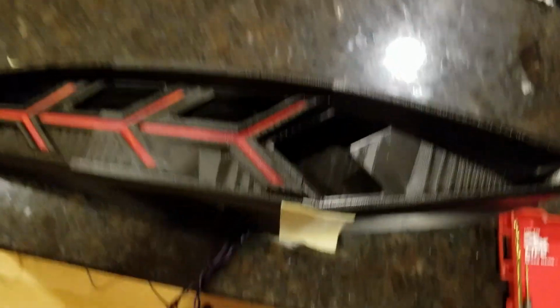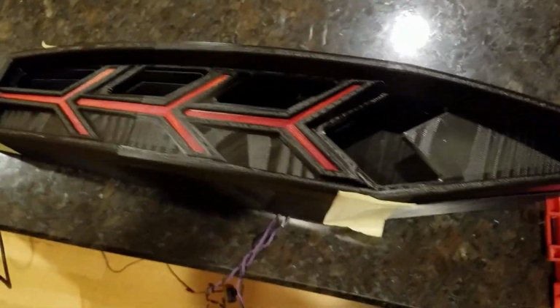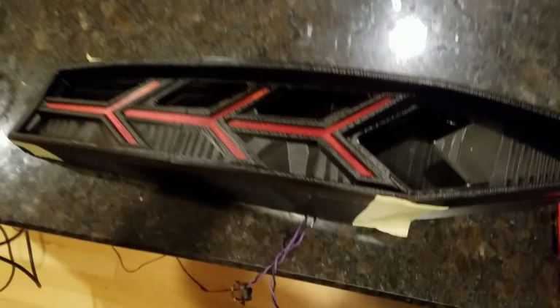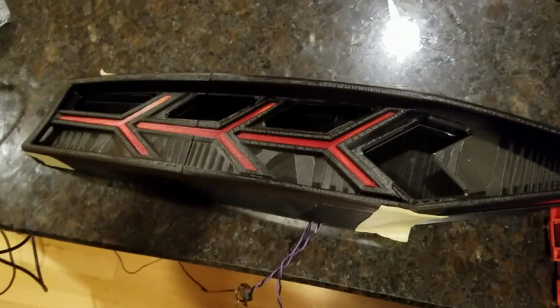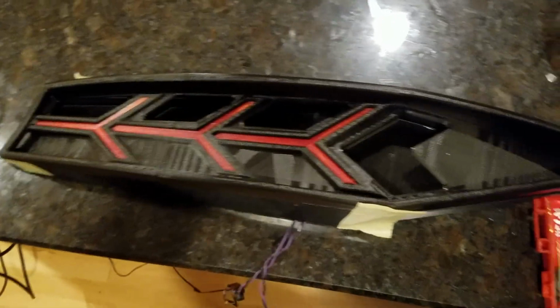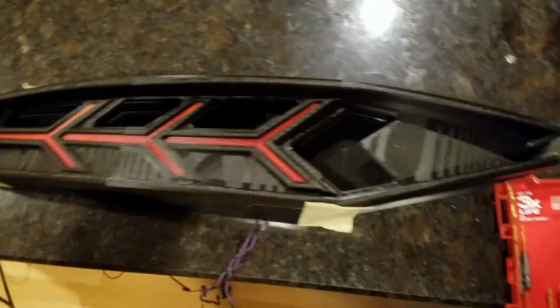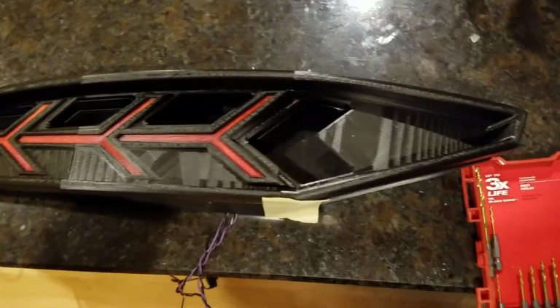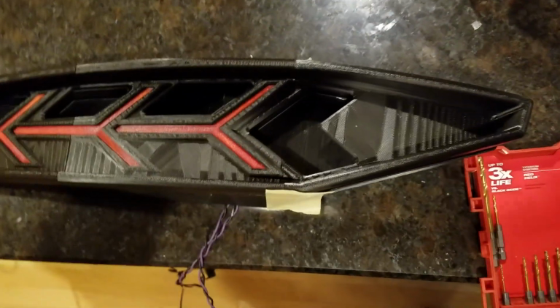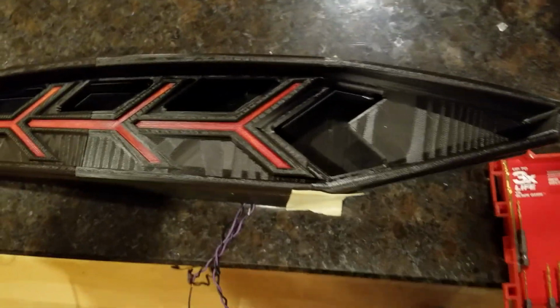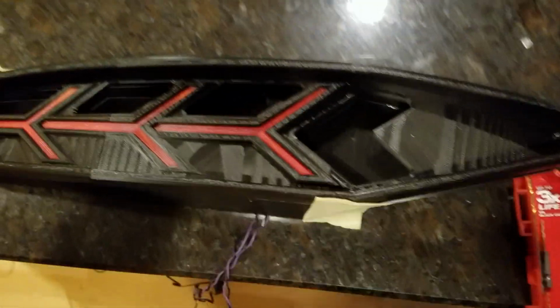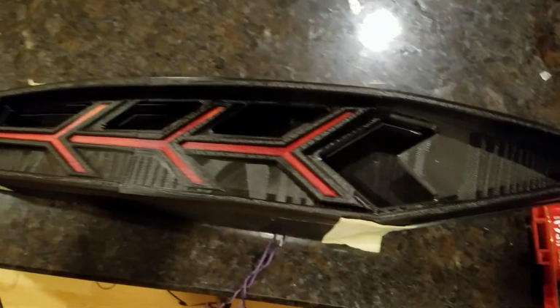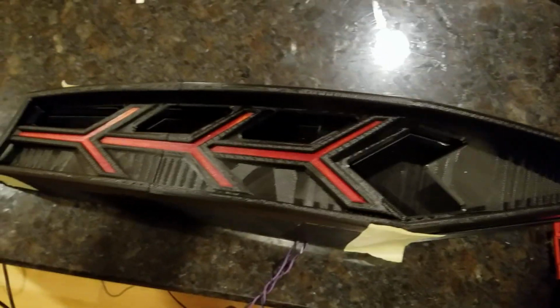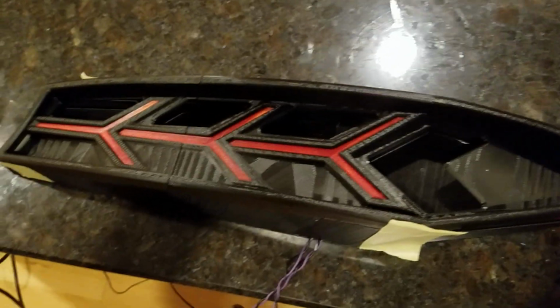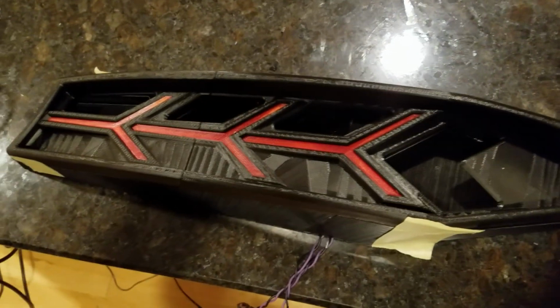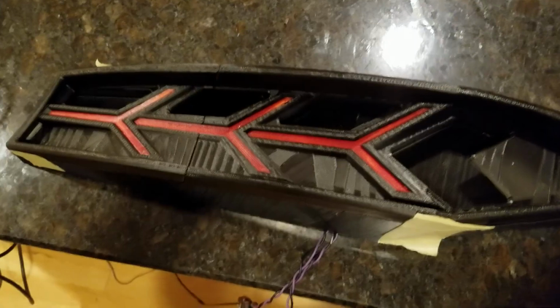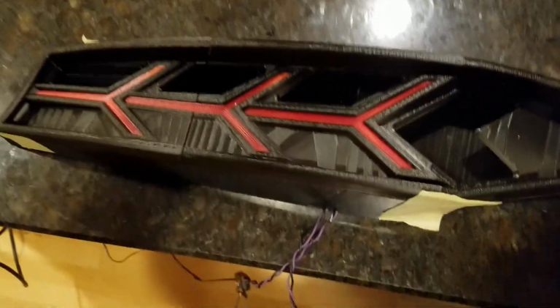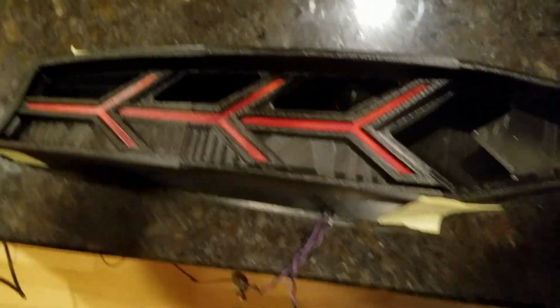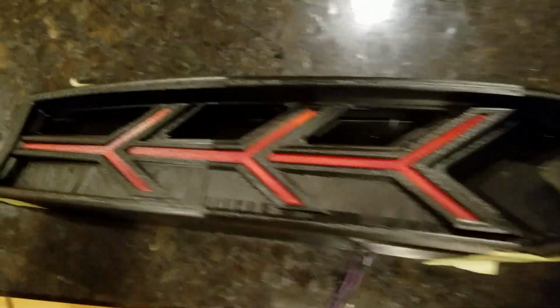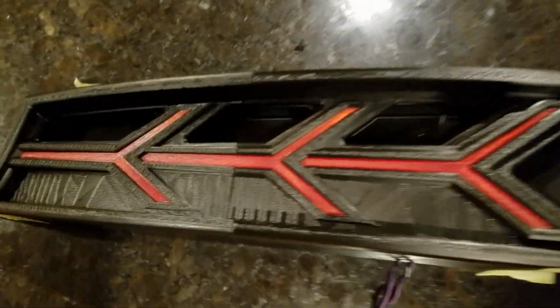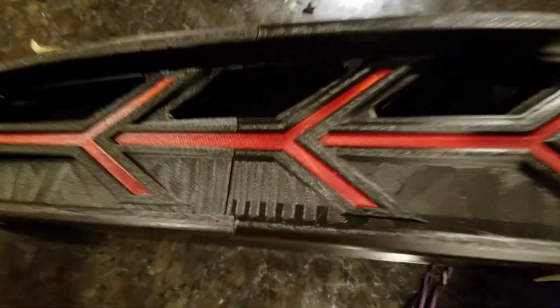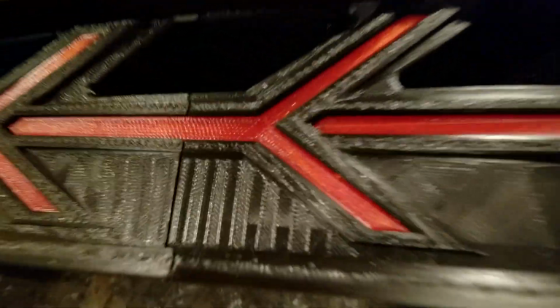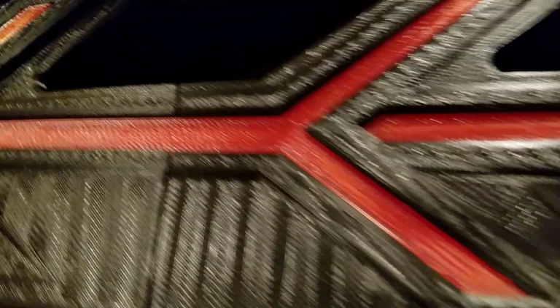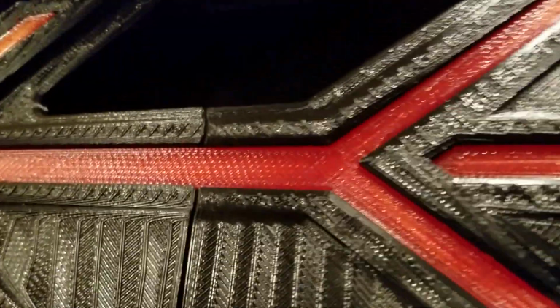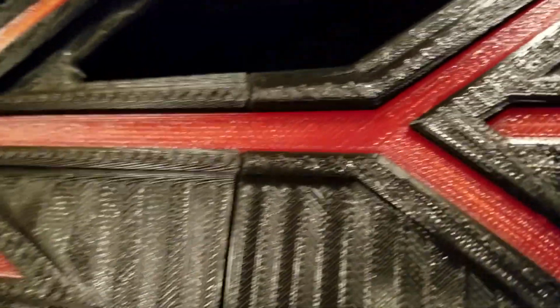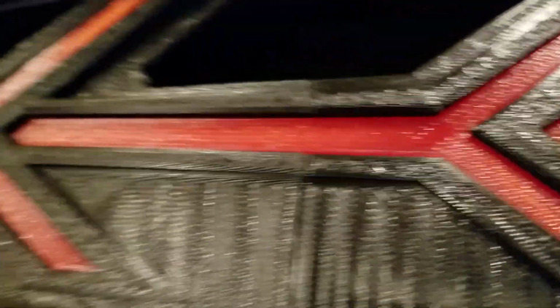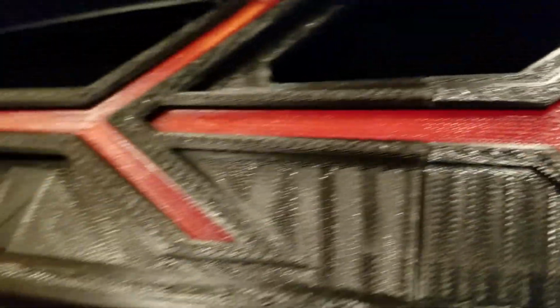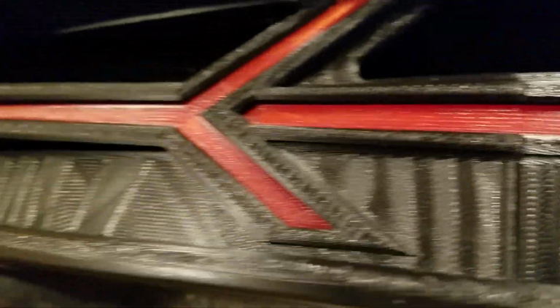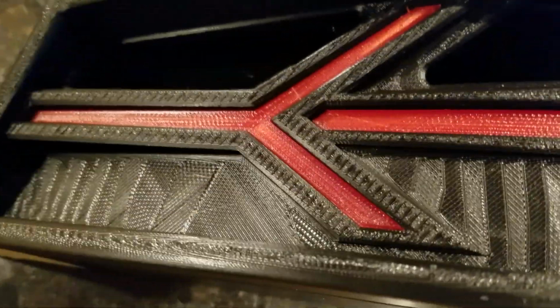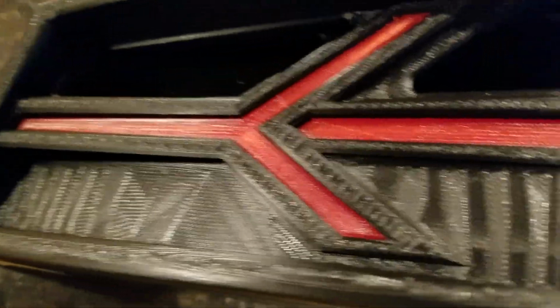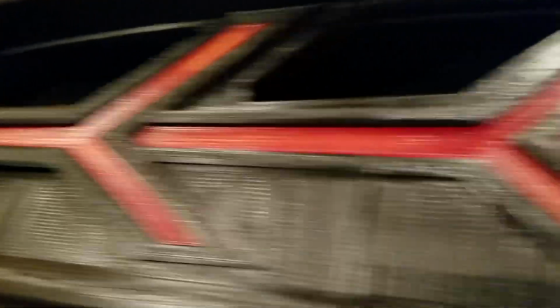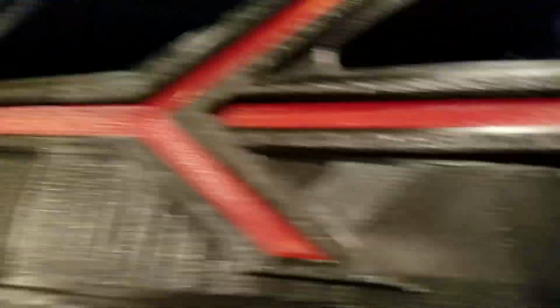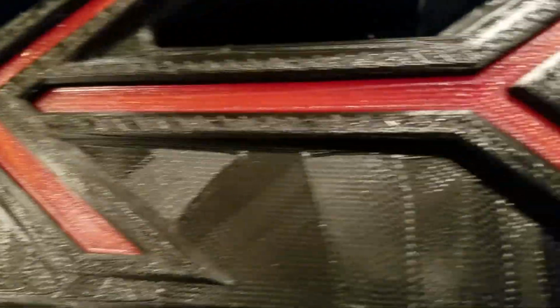Here we have the taillight housing that we've printed out. The lenses are also 3D printed and transparent red.